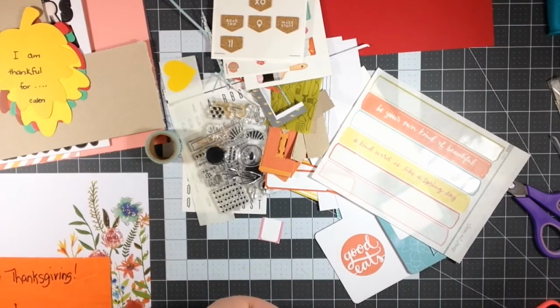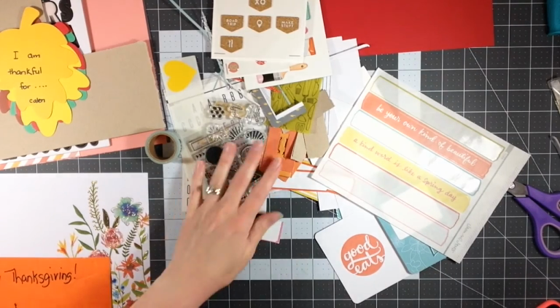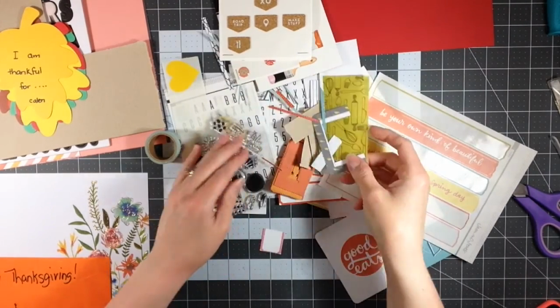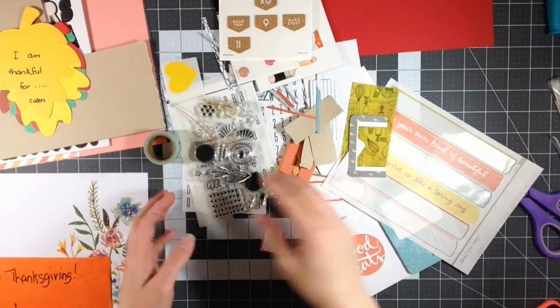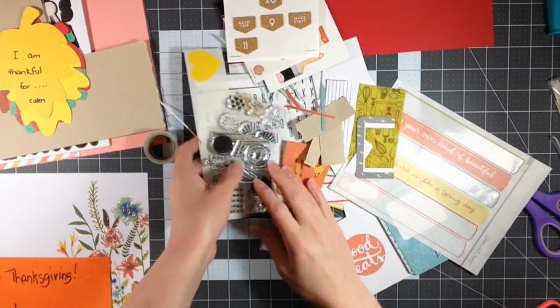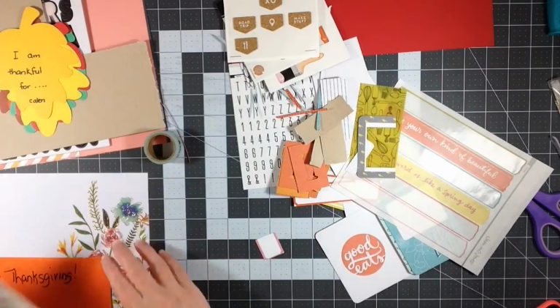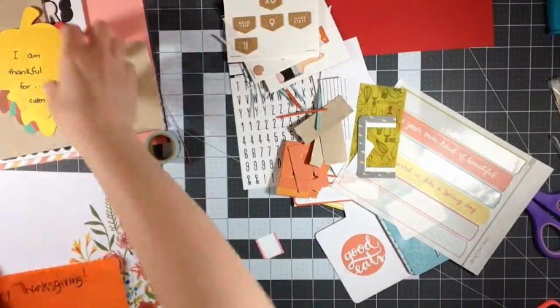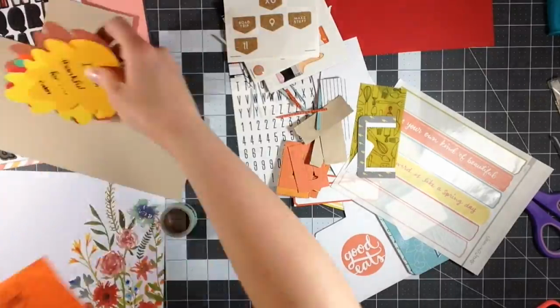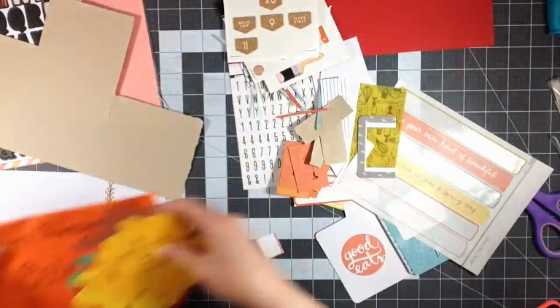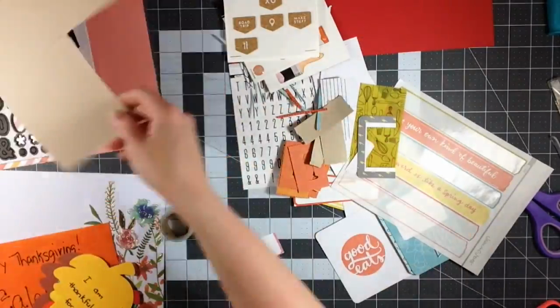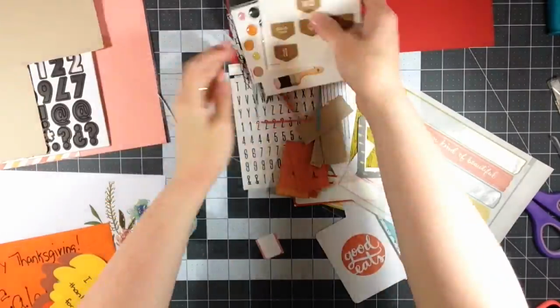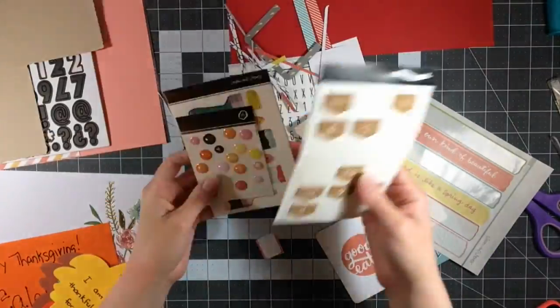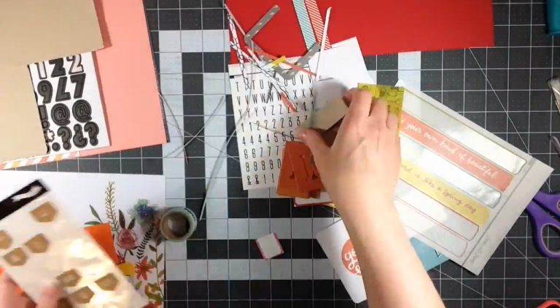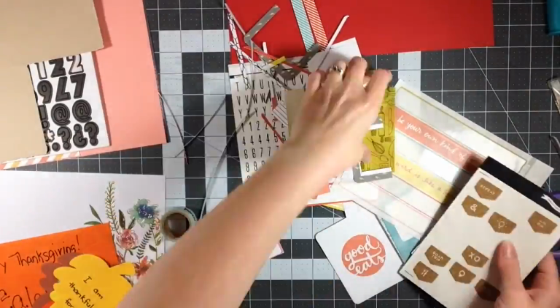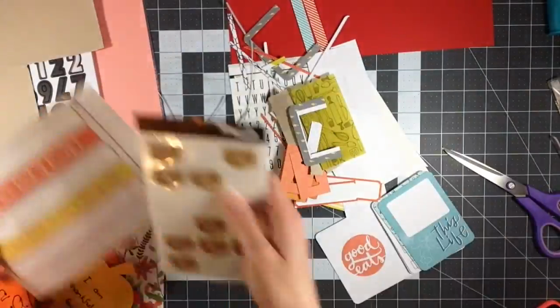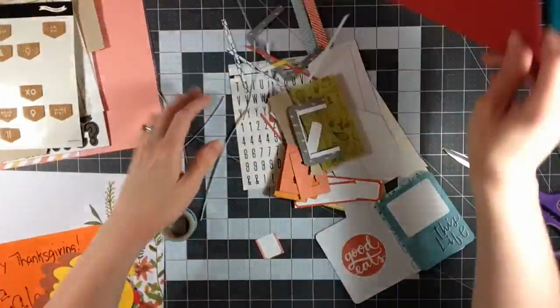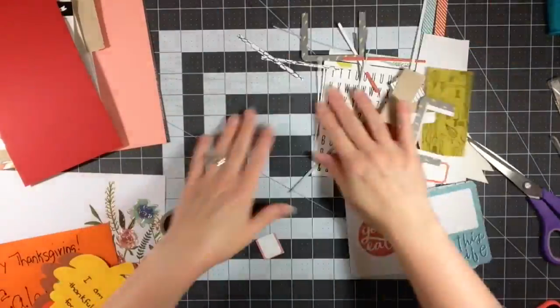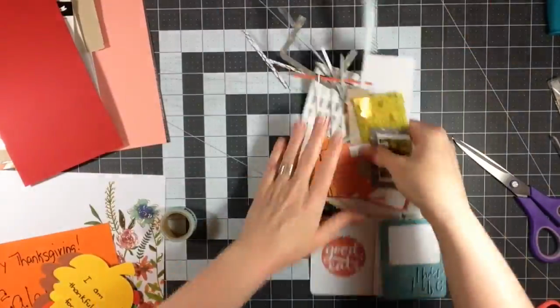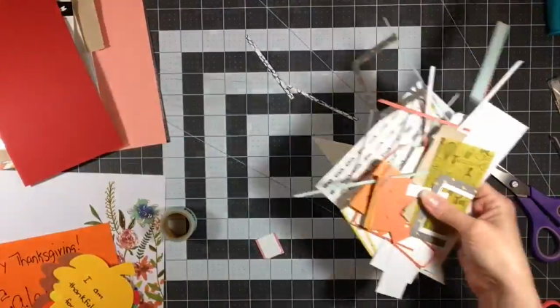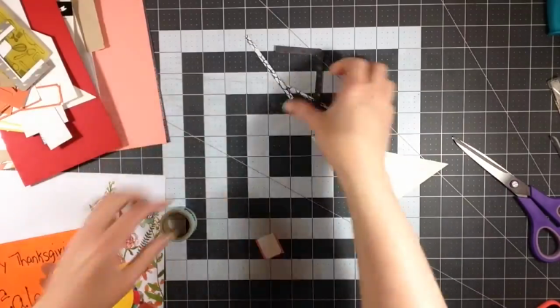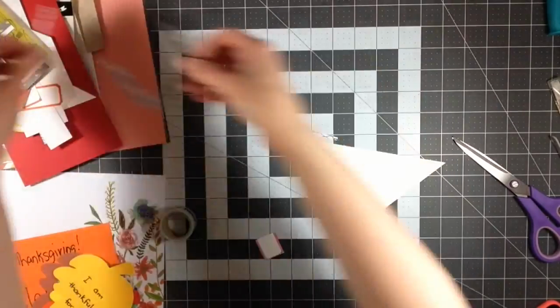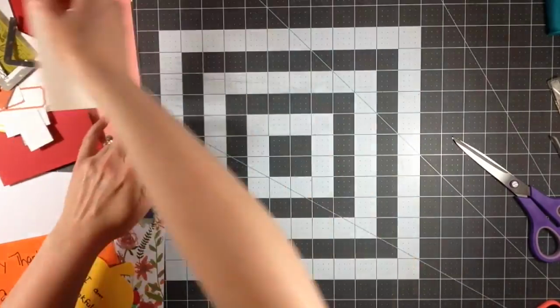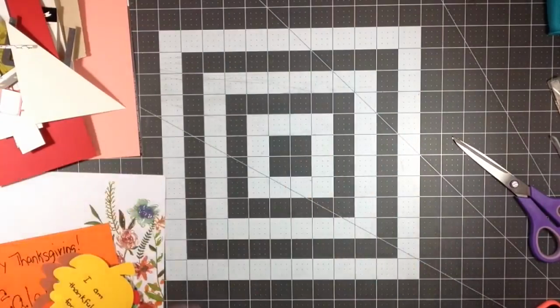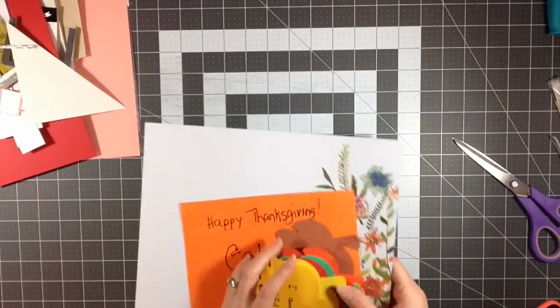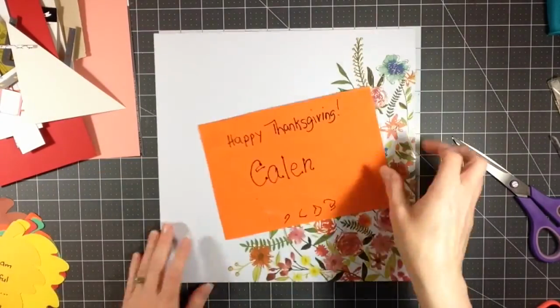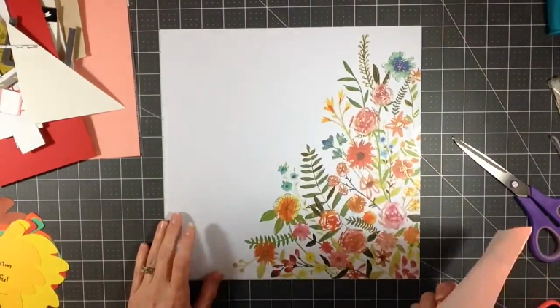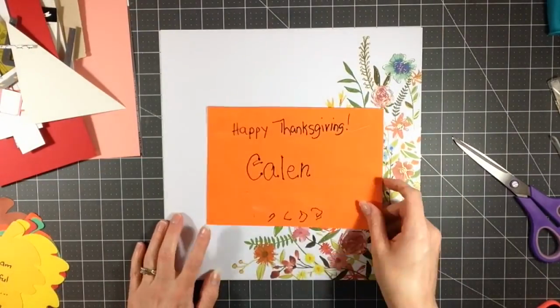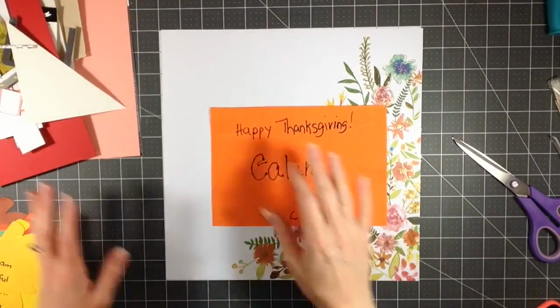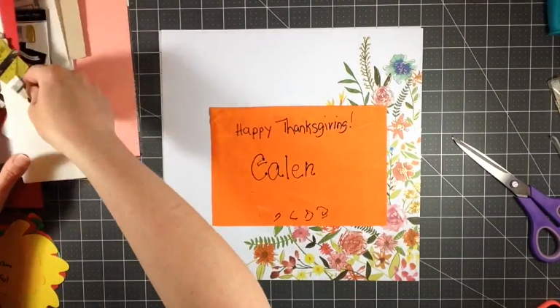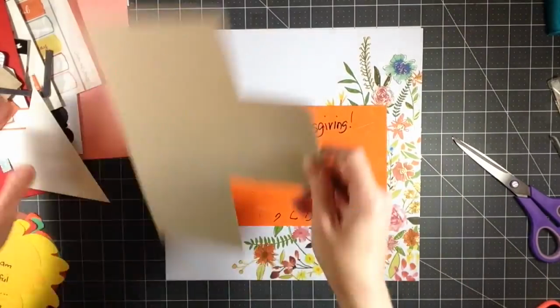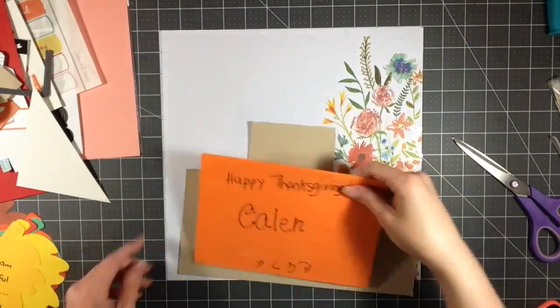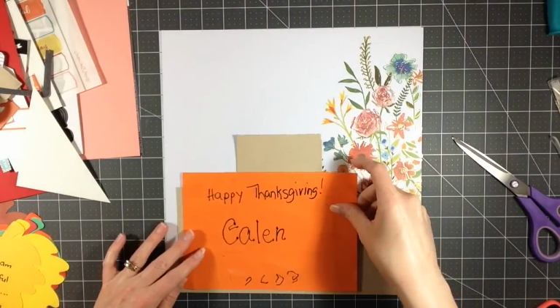Hey everyone, it's Melody with Design by Melody. I'm back today with my last process video using my Studio Calico April kits. I have everything laying here on my desk and I'm just trying to figure out what to use.